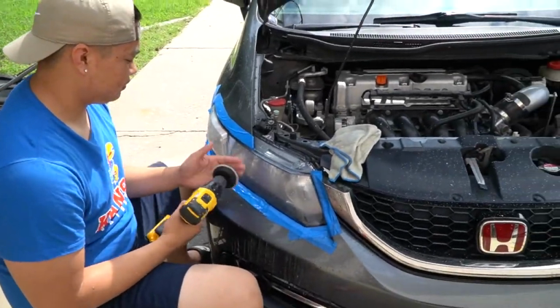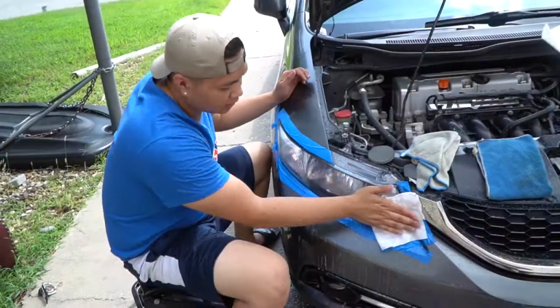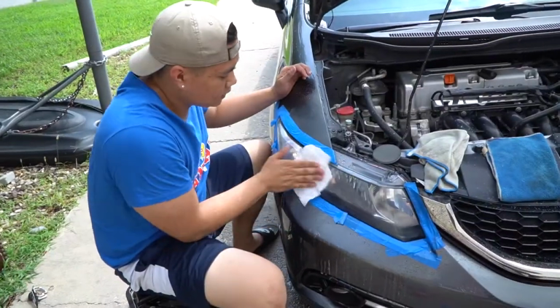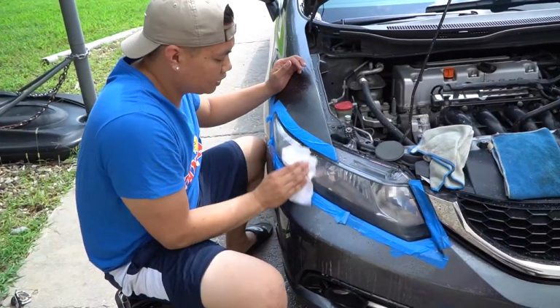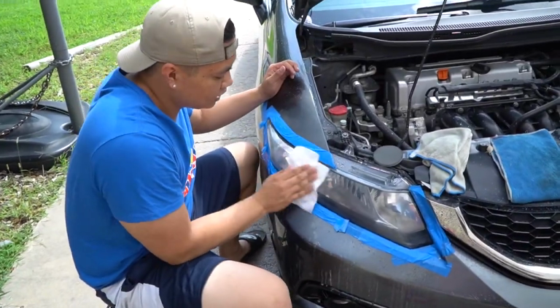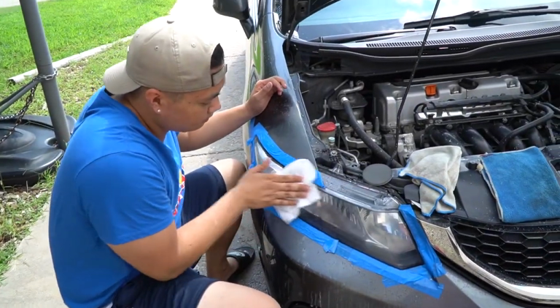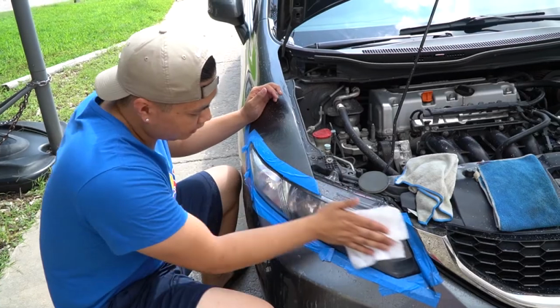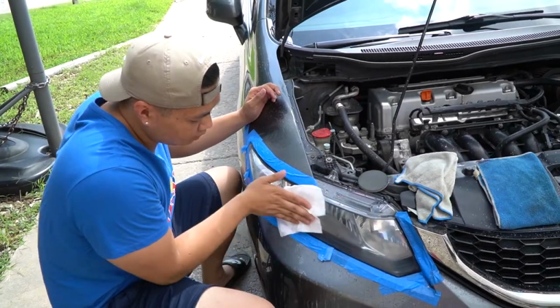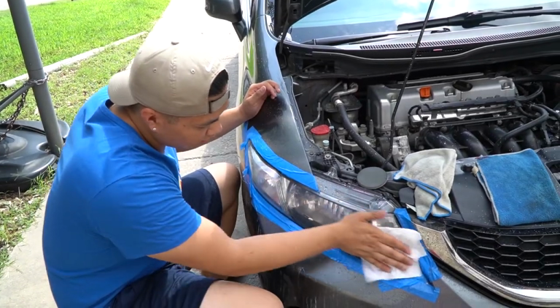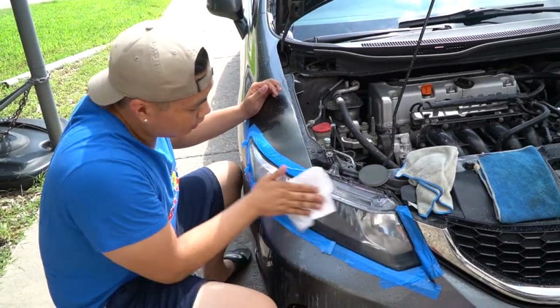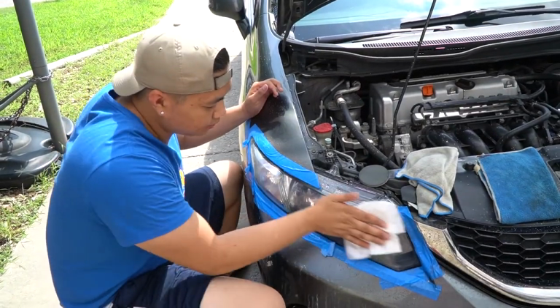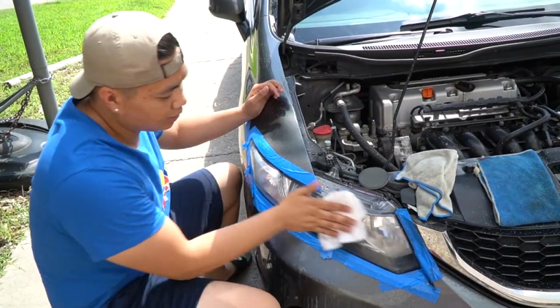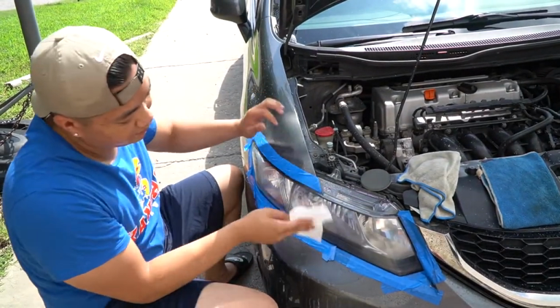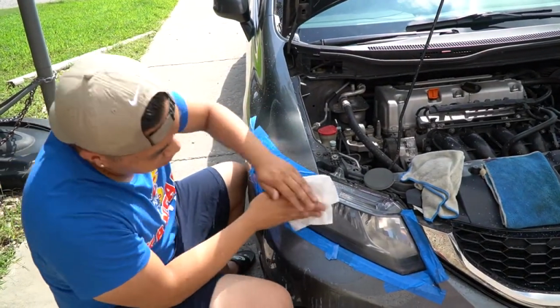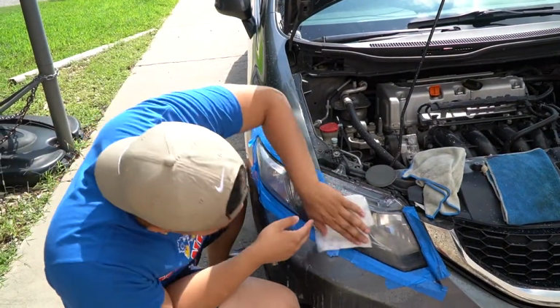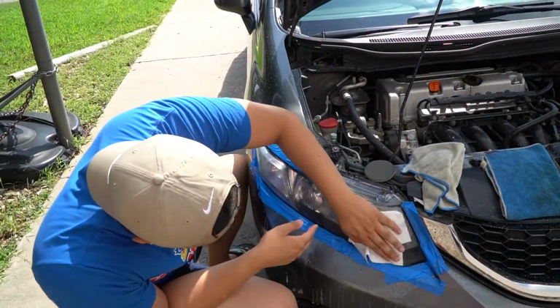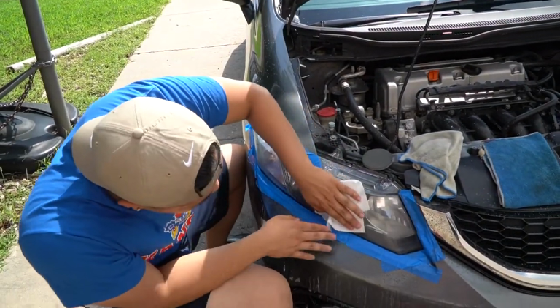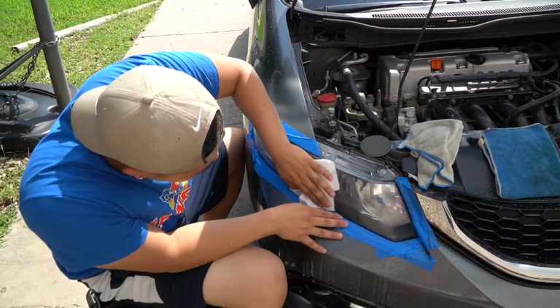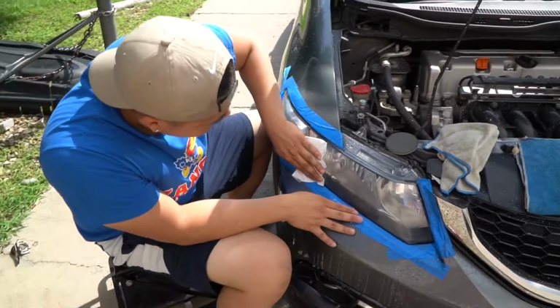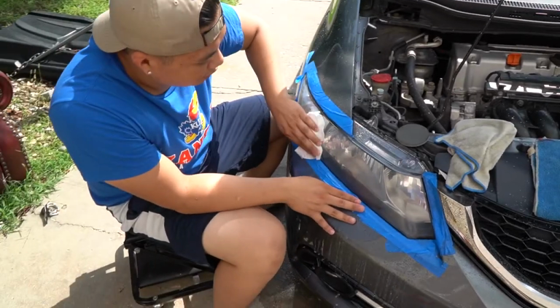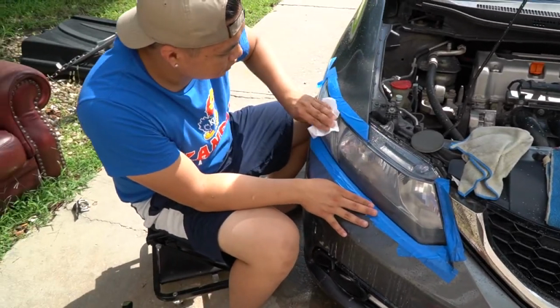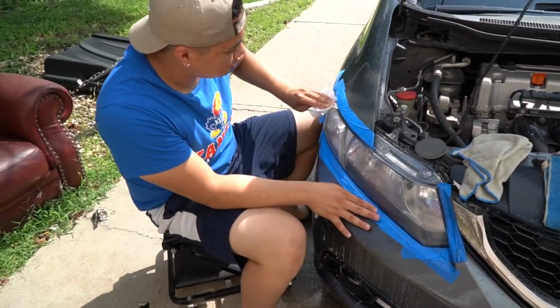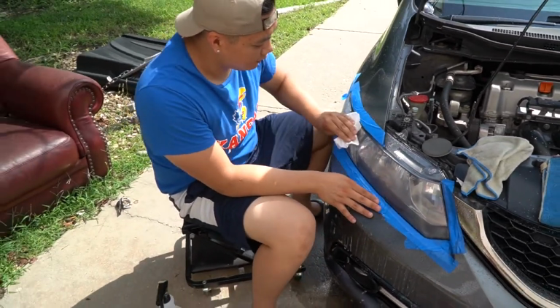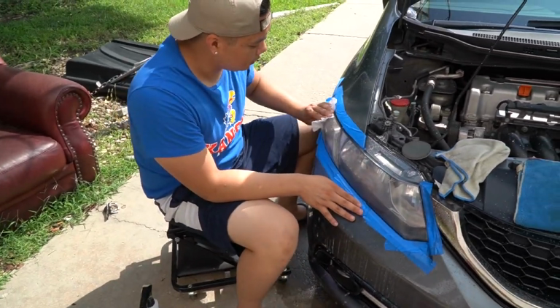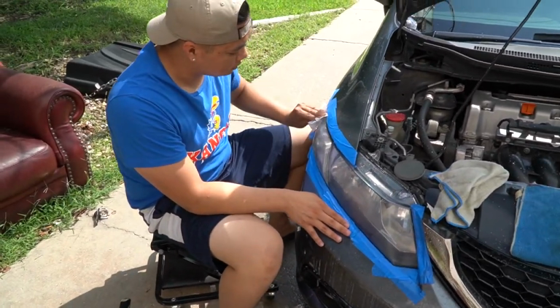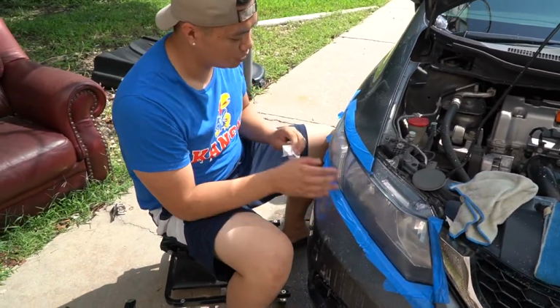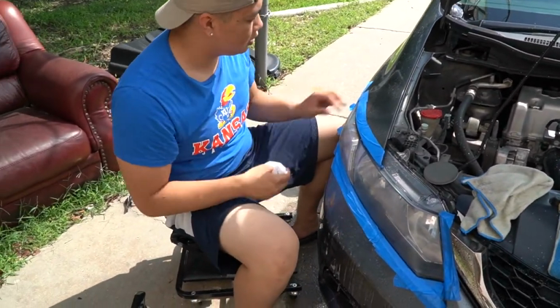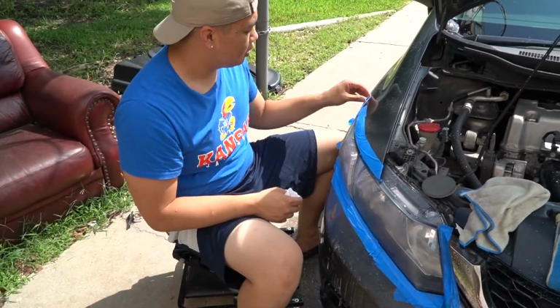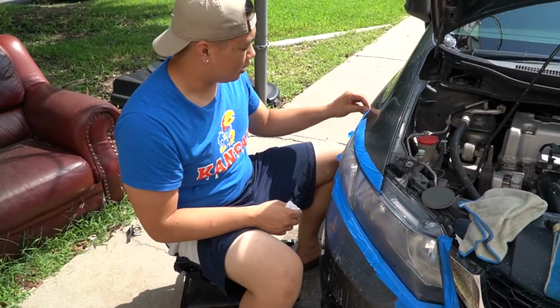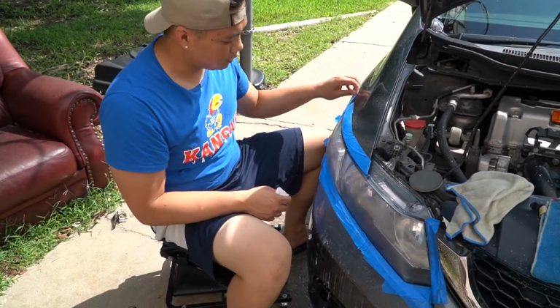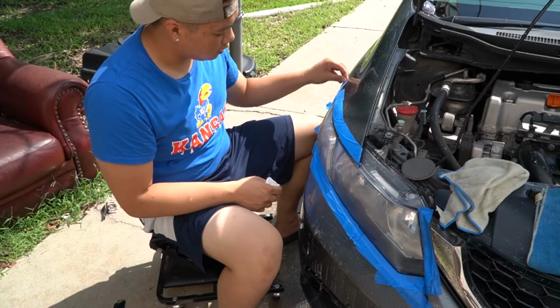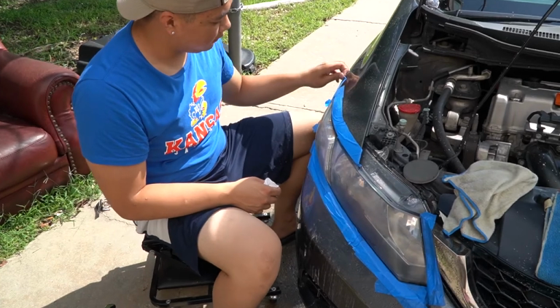Alright guys, we just finished sanding — now we're gonna start buffing. But first you gotta make sure that you have a clean surface, completely dry. All this tape comes off now.